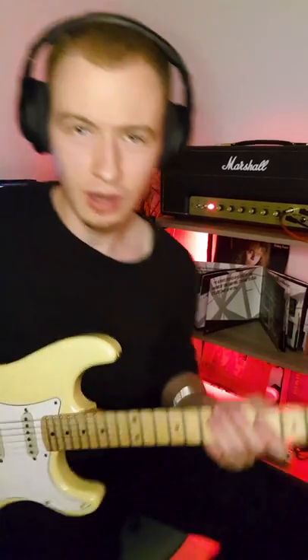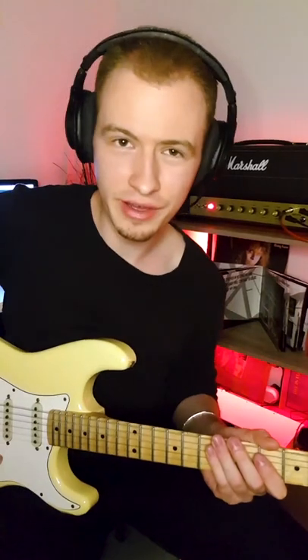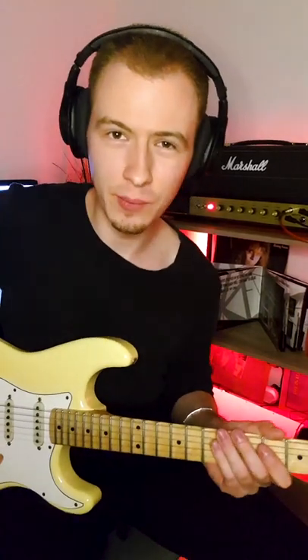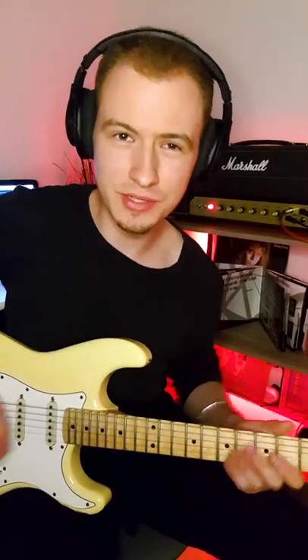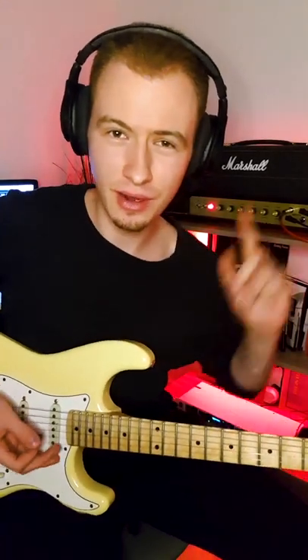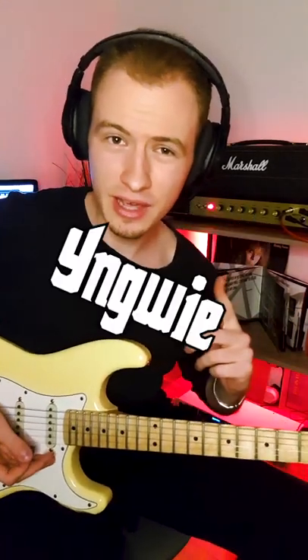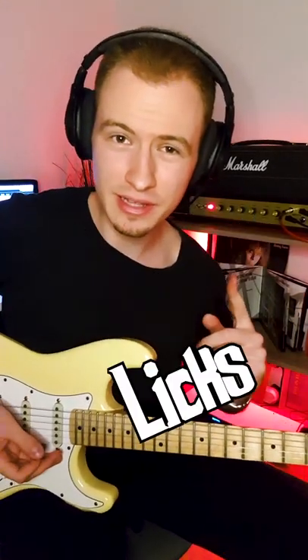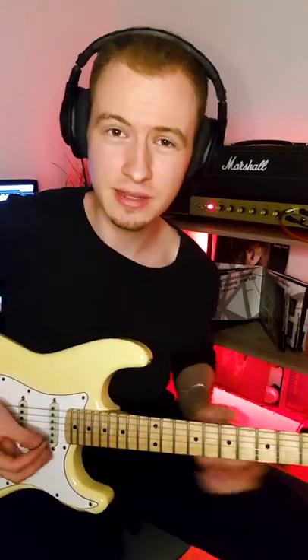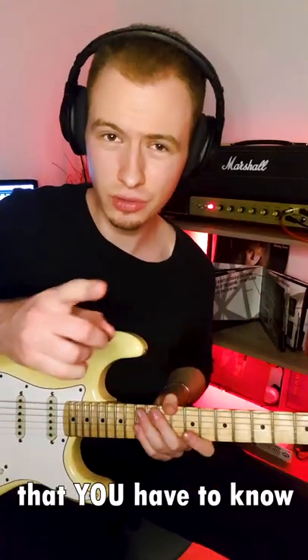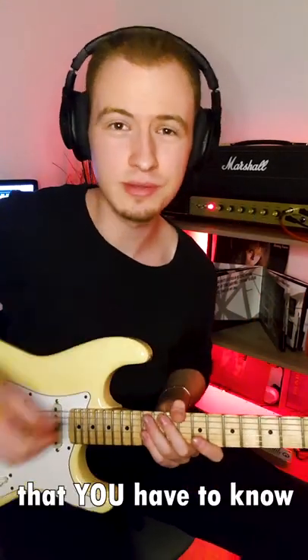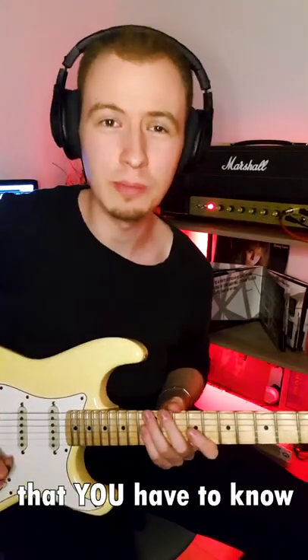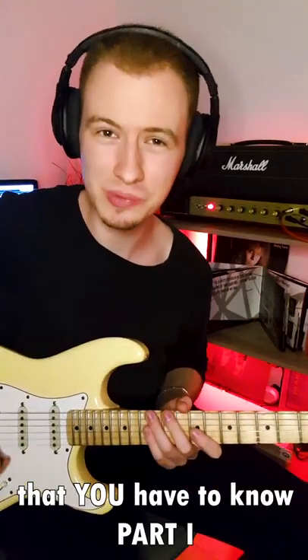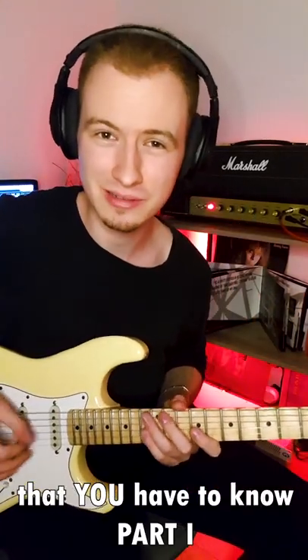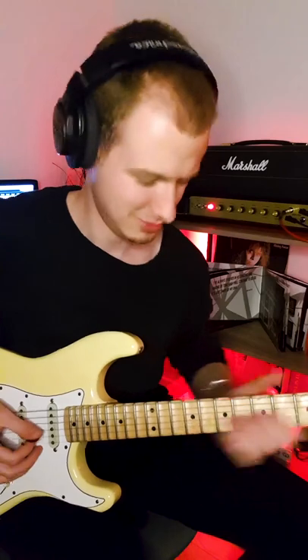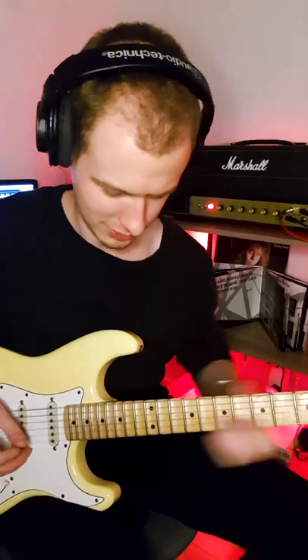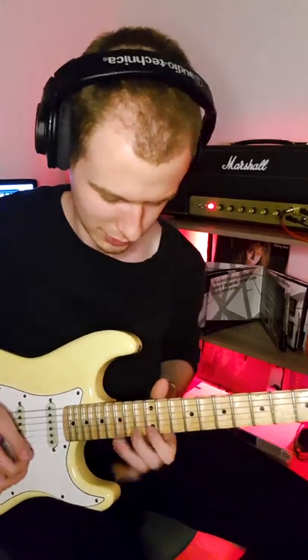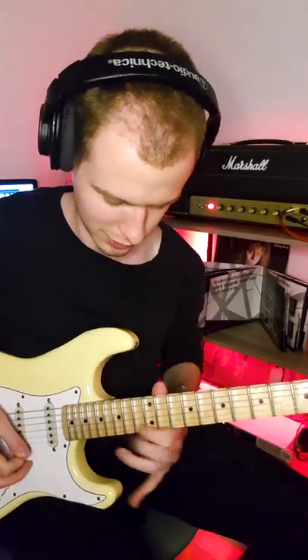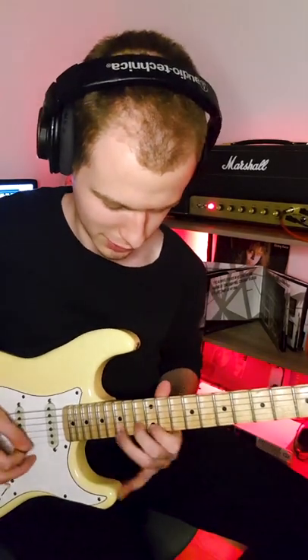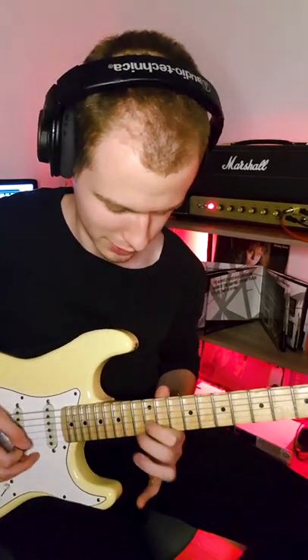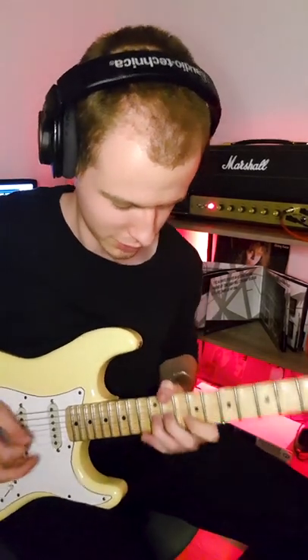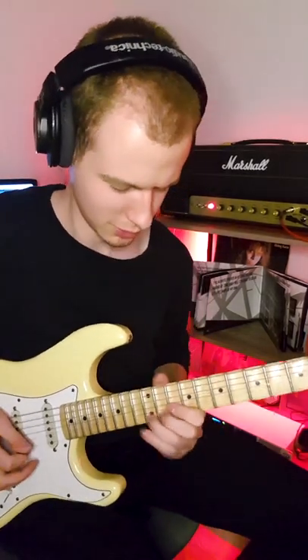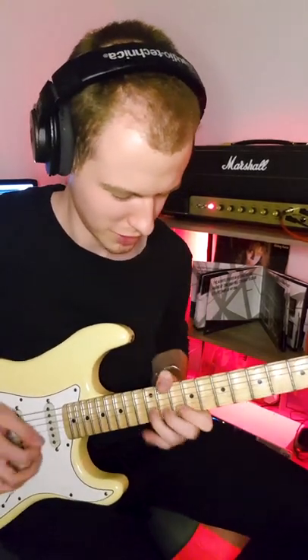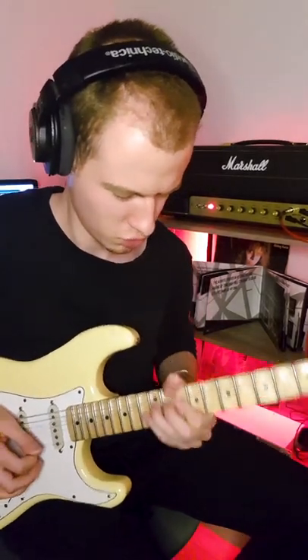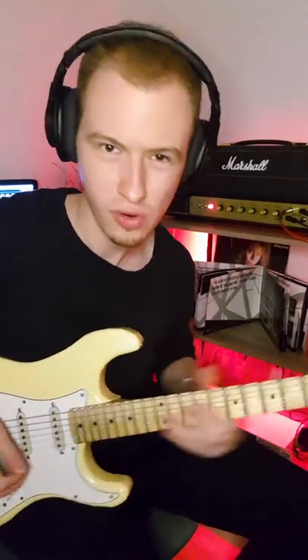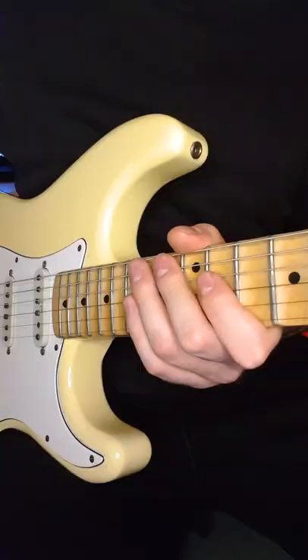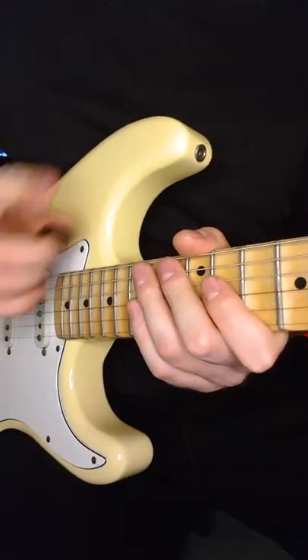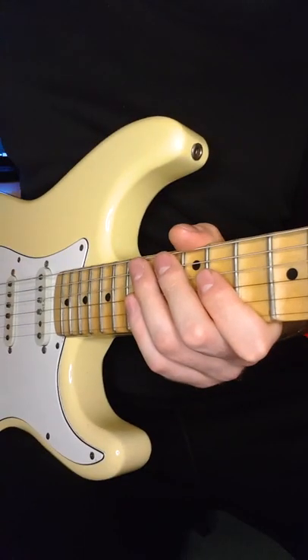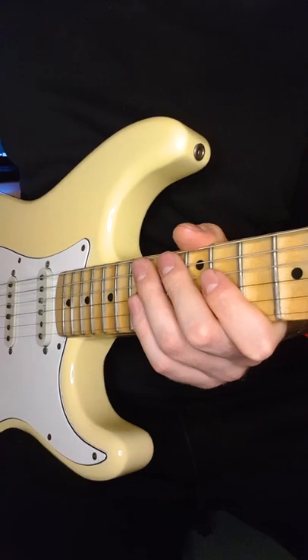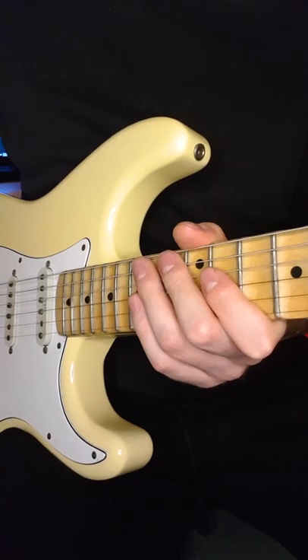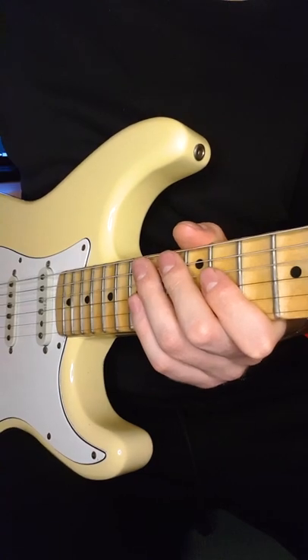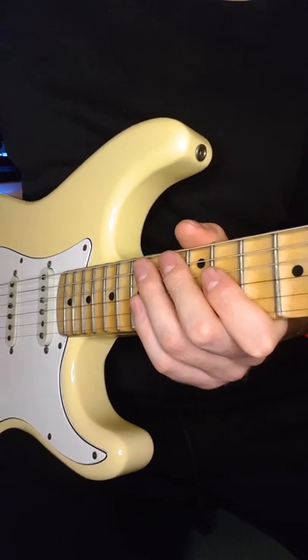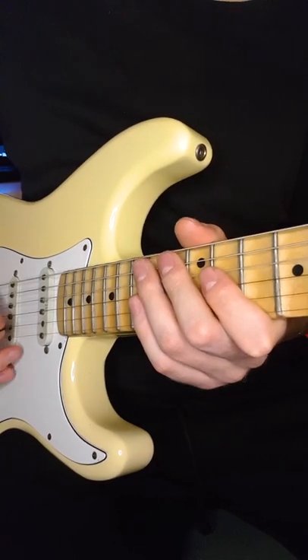Hi there and welcome to early English Licks that you have to know, part one. First things first, we have to sweep pick through a minor arpeggio.